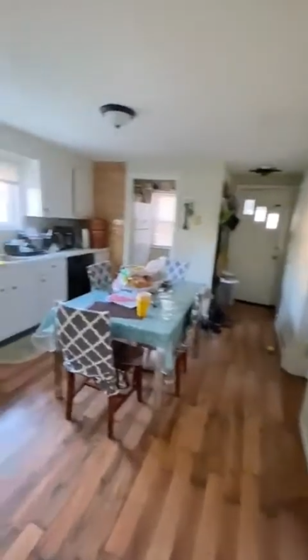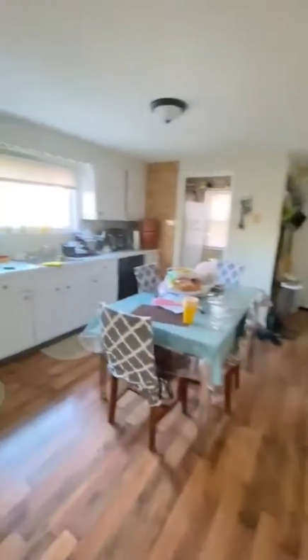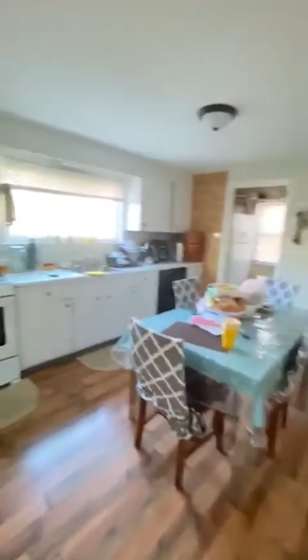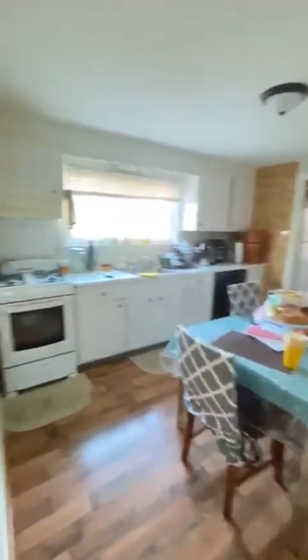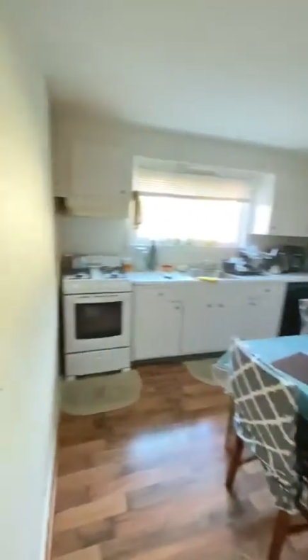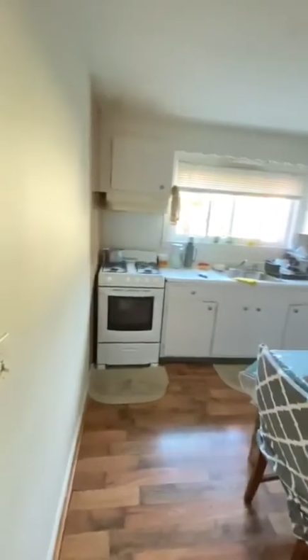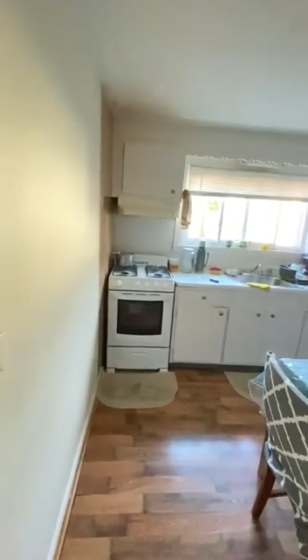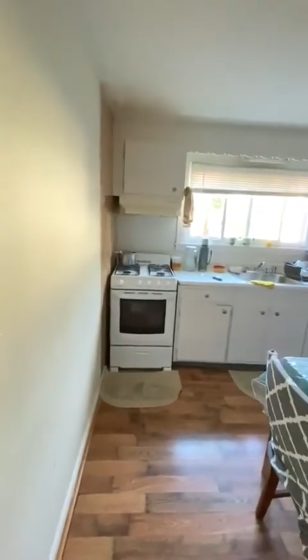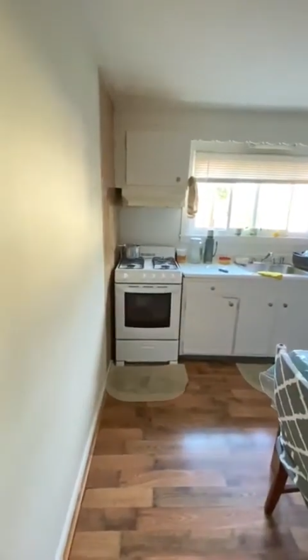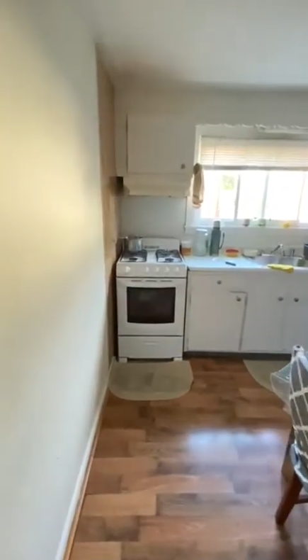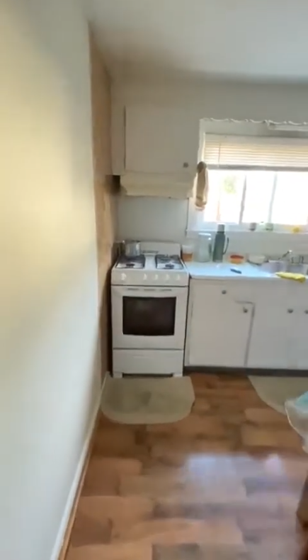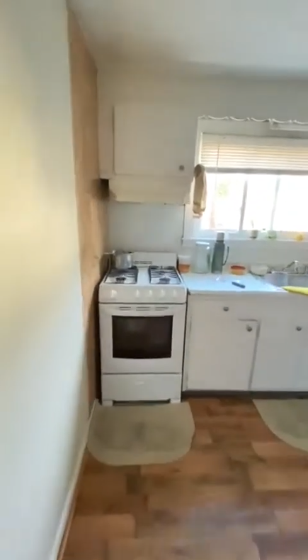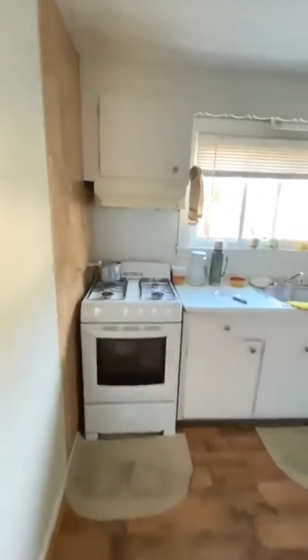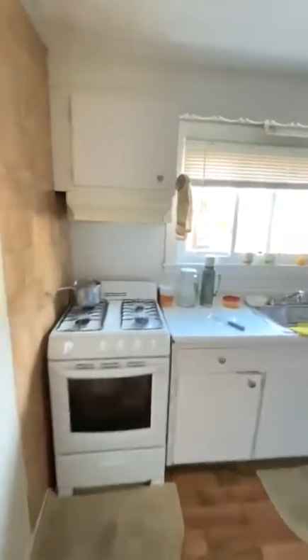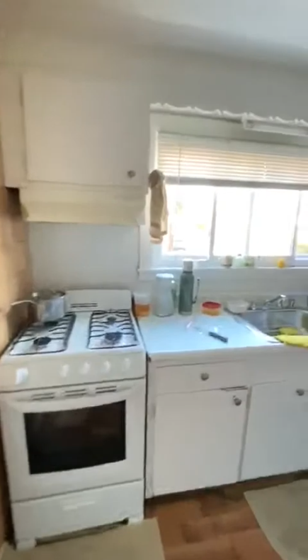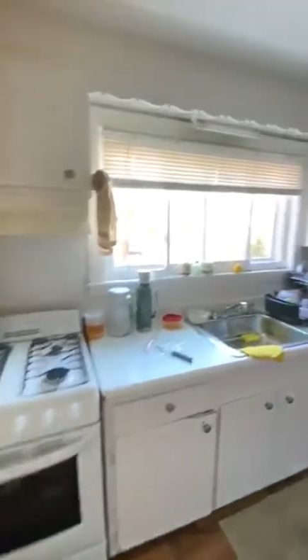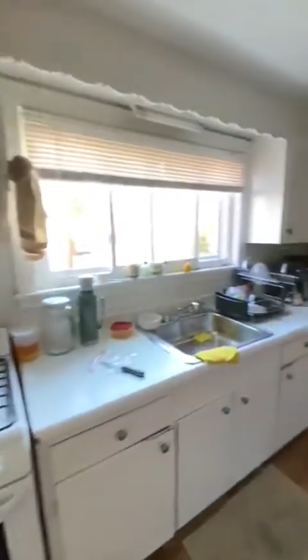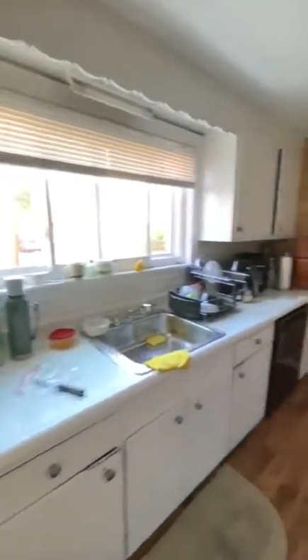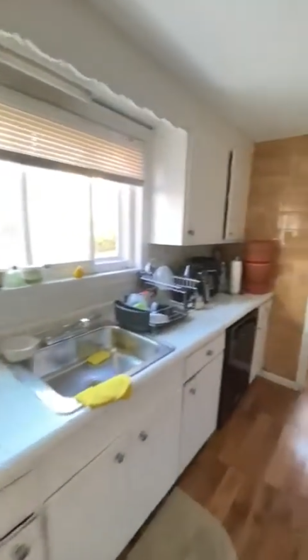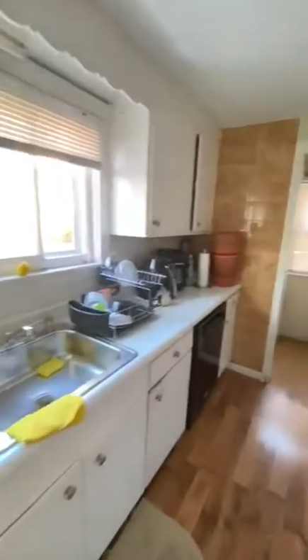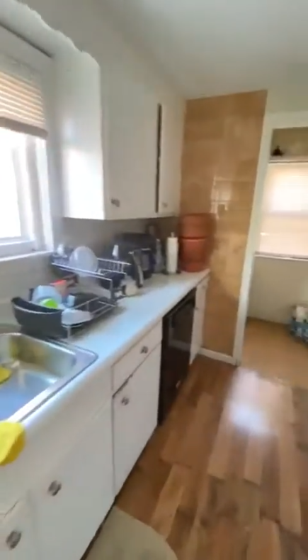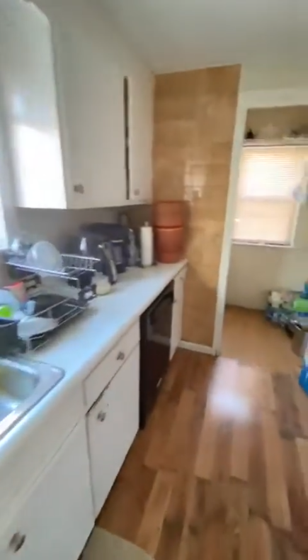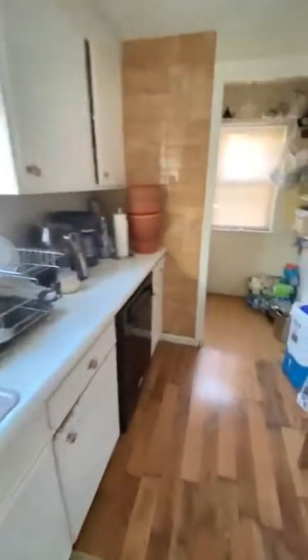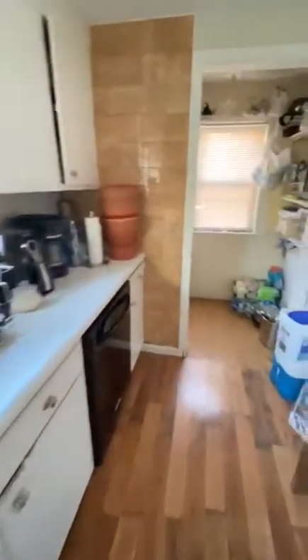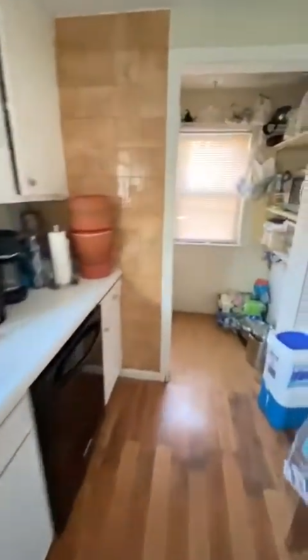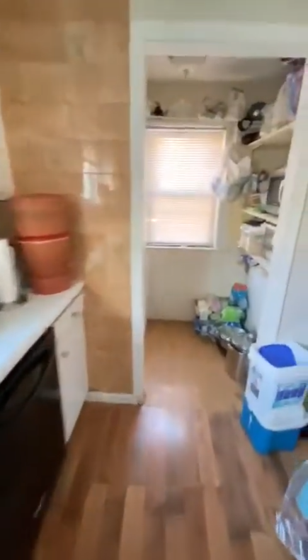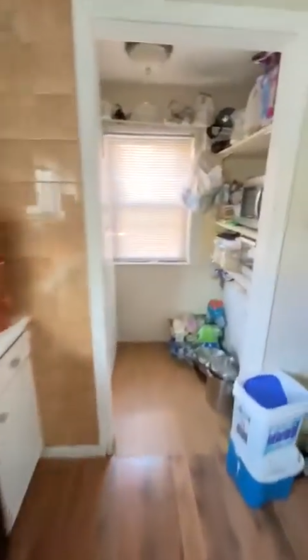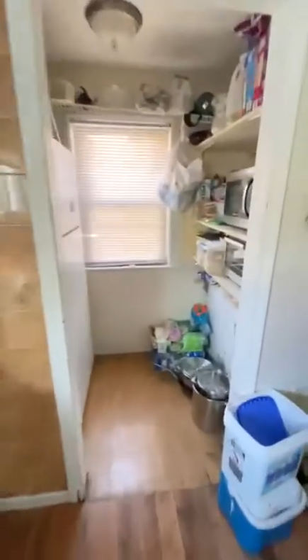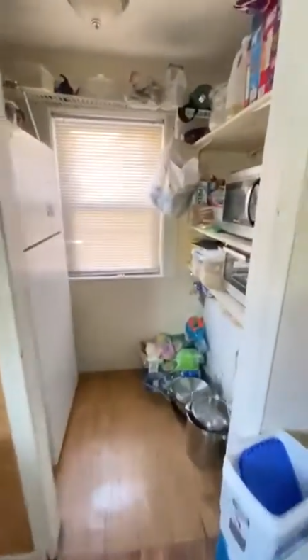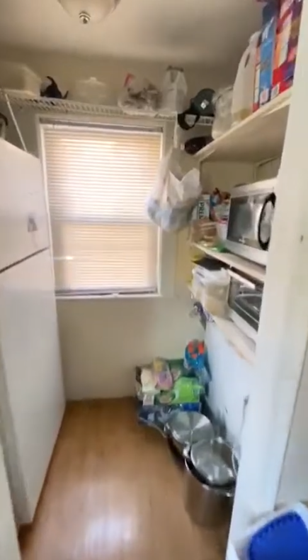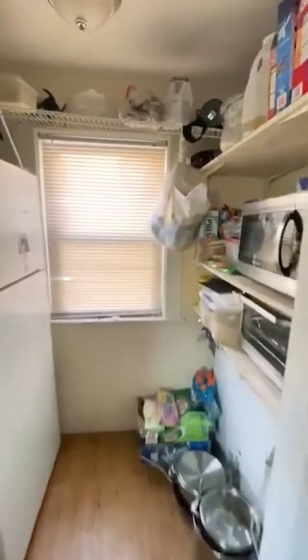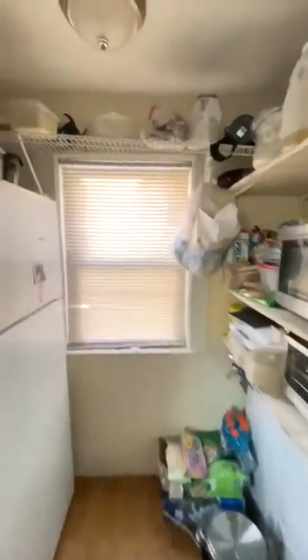Here is the eat-in kitchen with a gas stove, a good amount of counter space, a dishwasher, and a pantry.